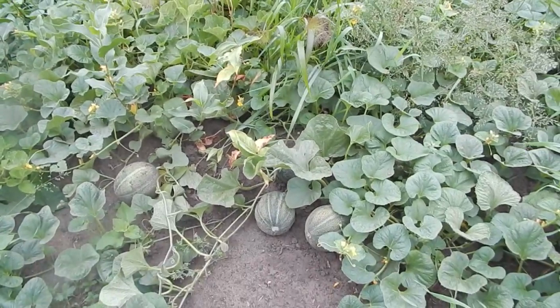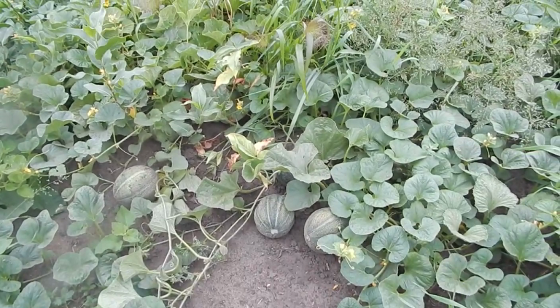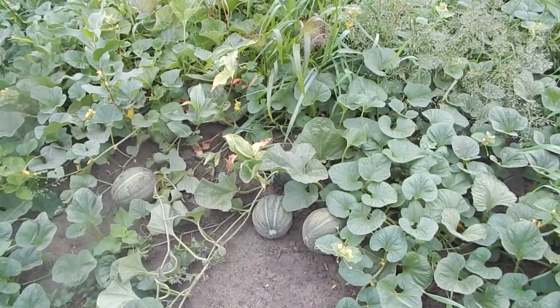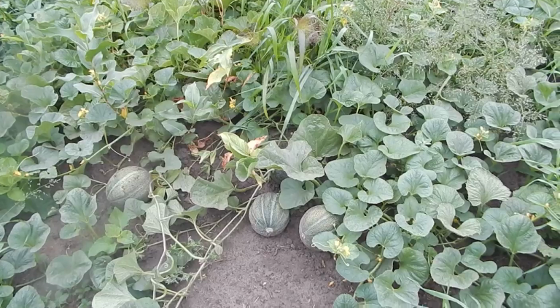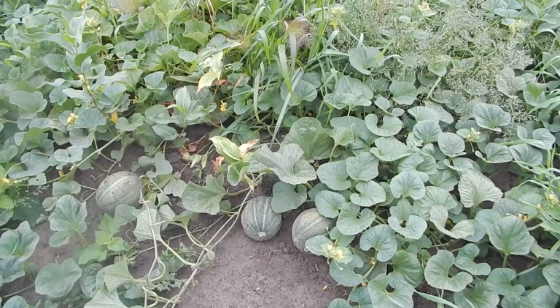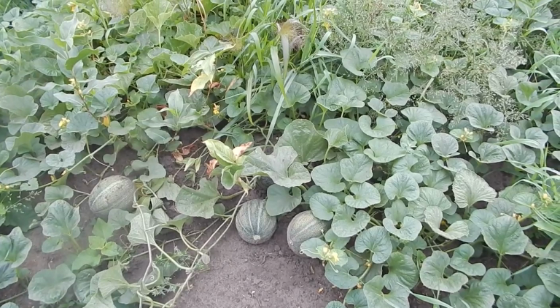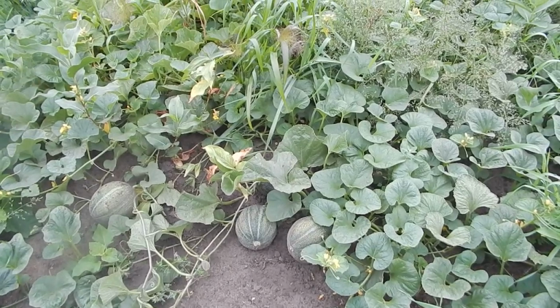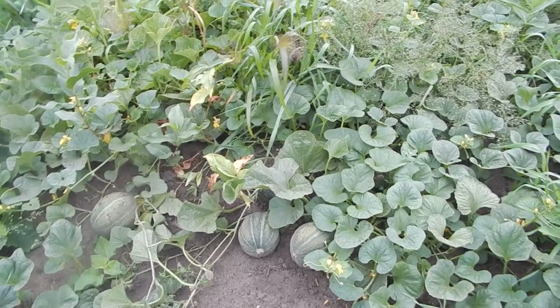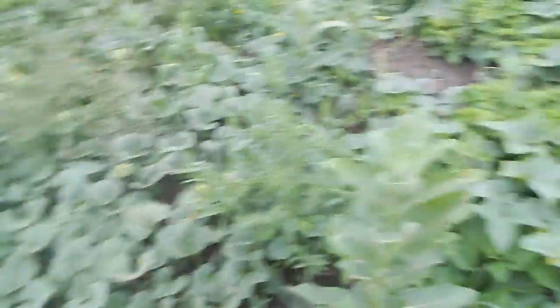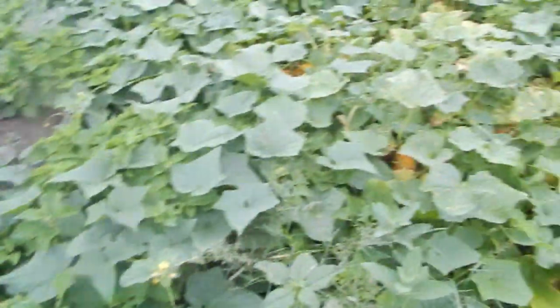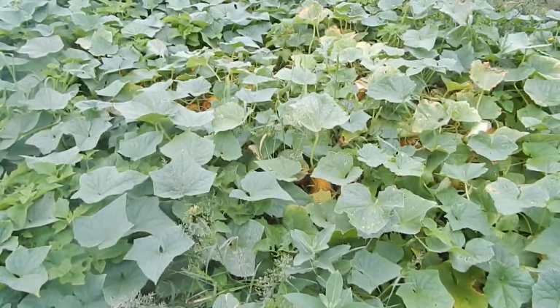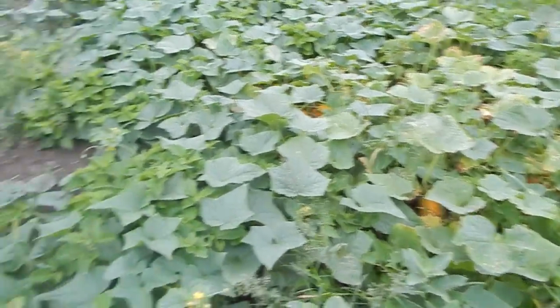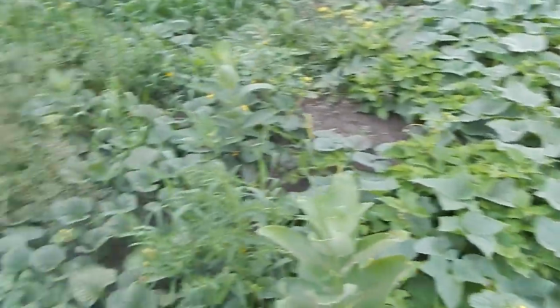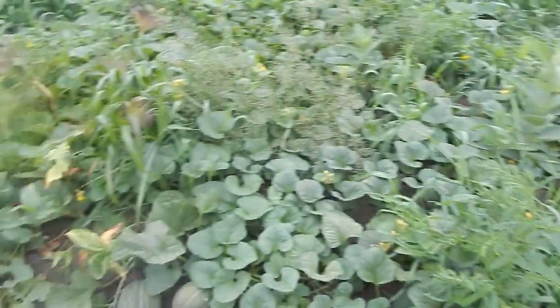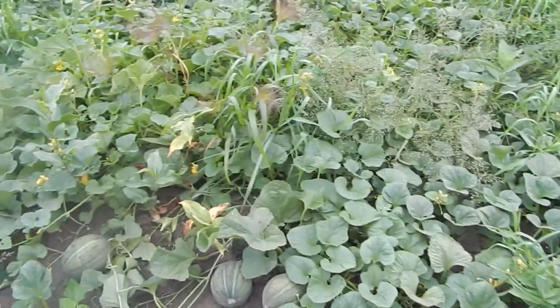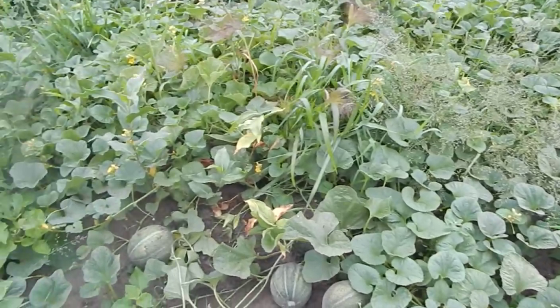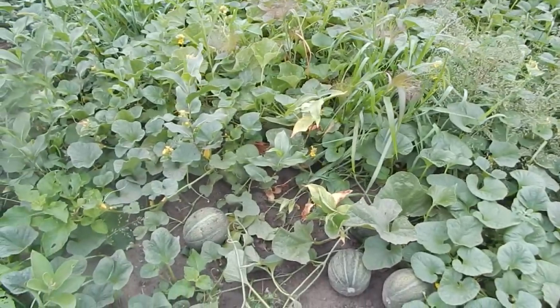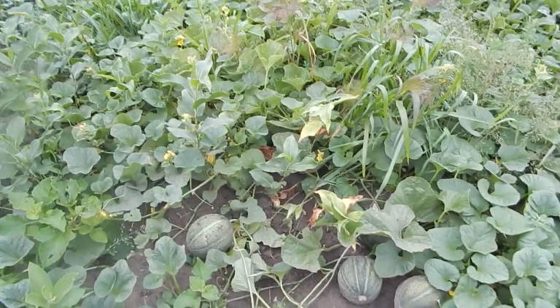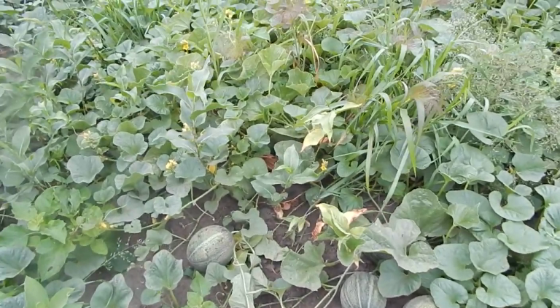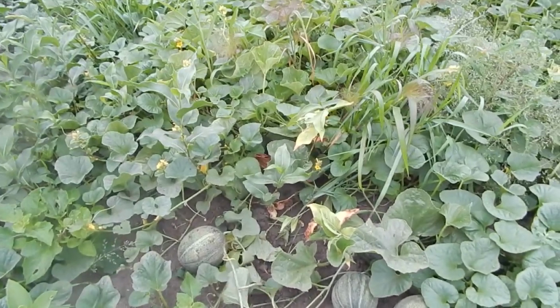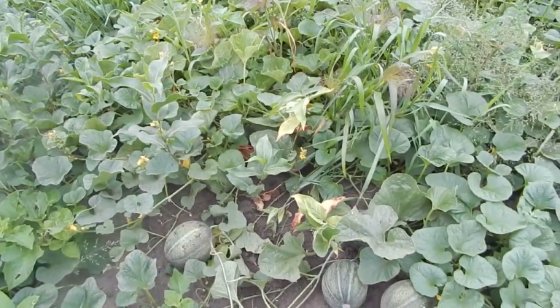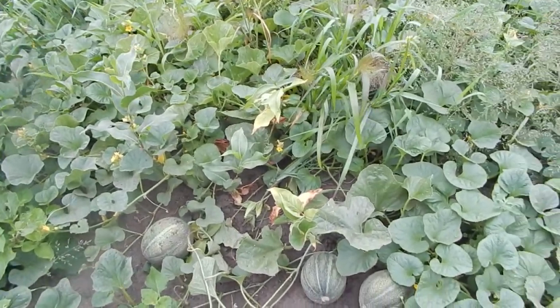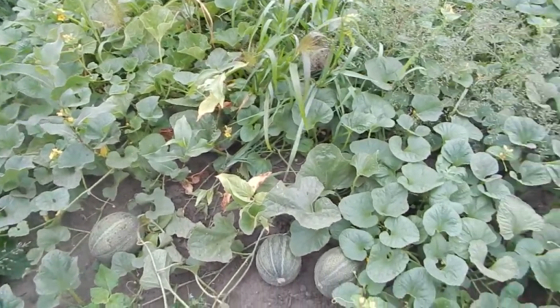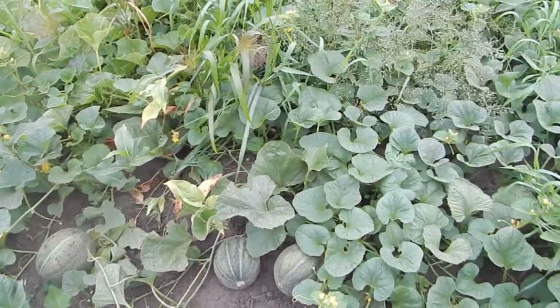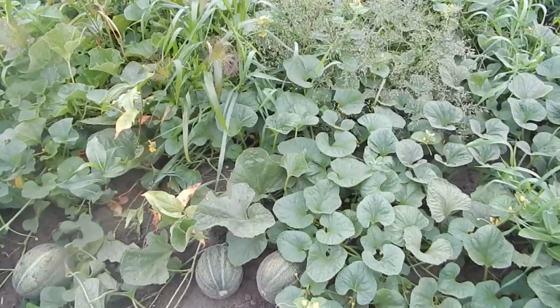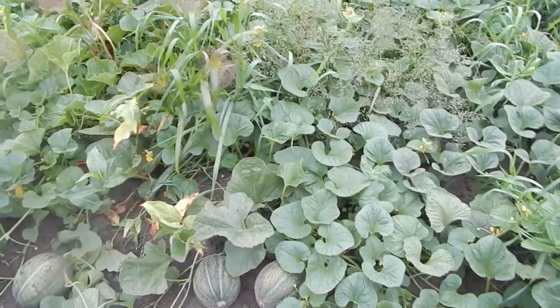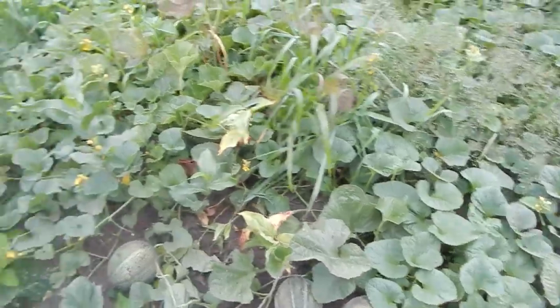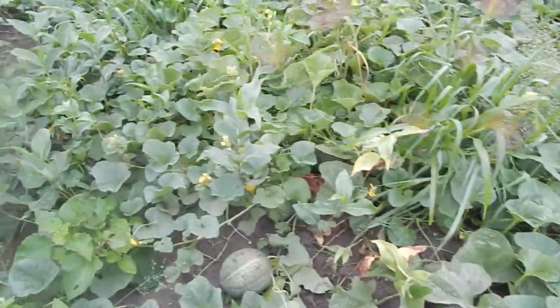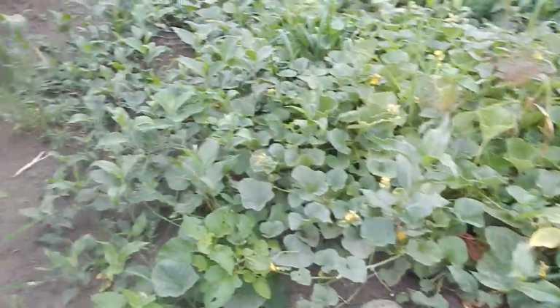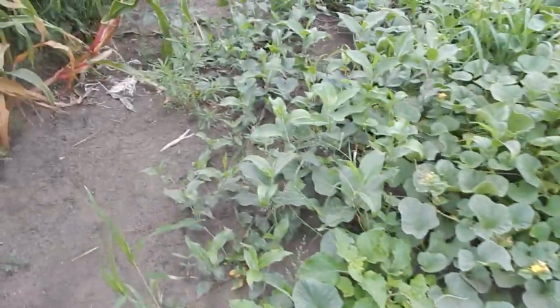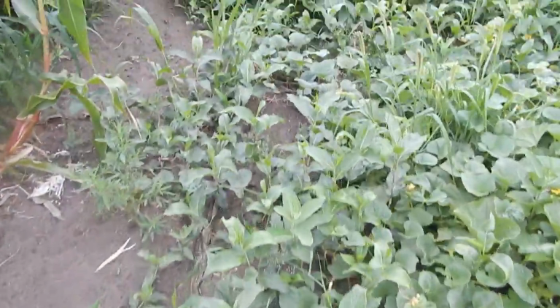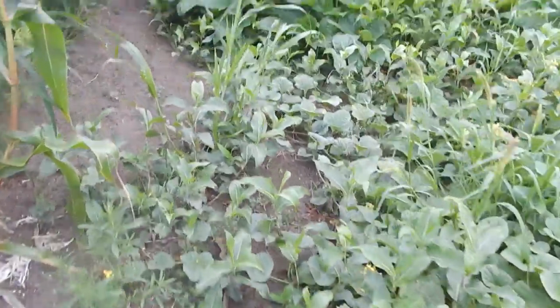Looking at the other stuff, I got a lot of muskmelons. Cucumbers, they're just going nuts — I'm way behind on them. But I got a lot of muskmelons, which will be good. They're coming along fine.